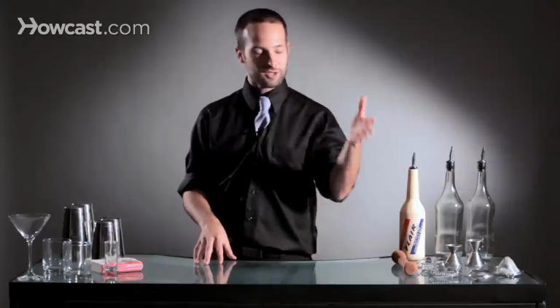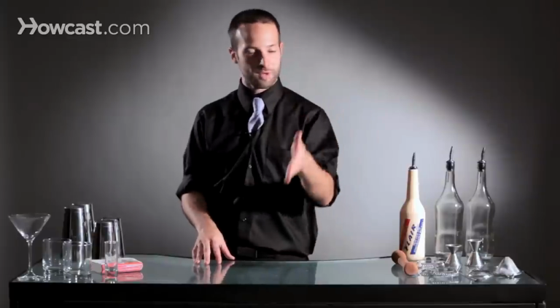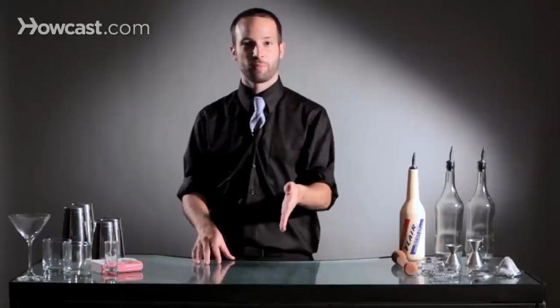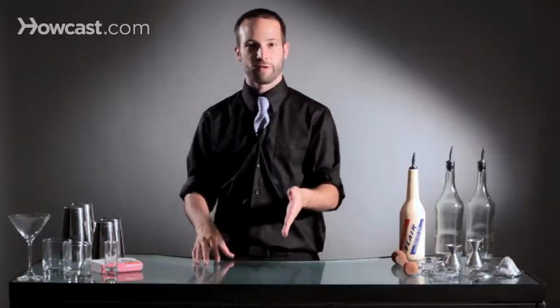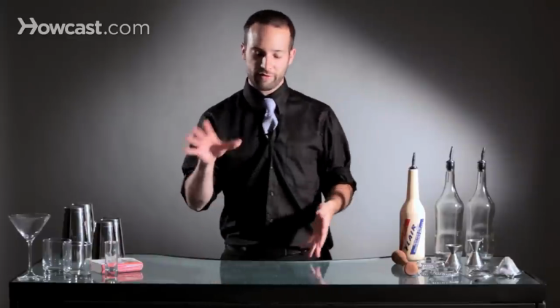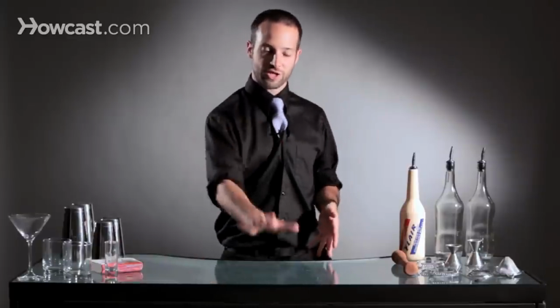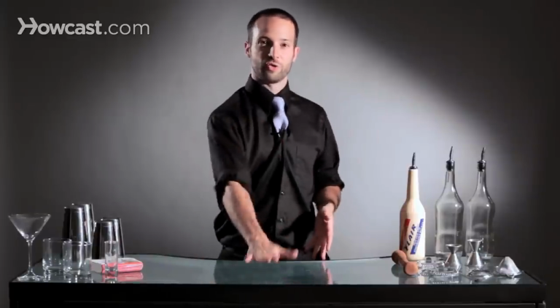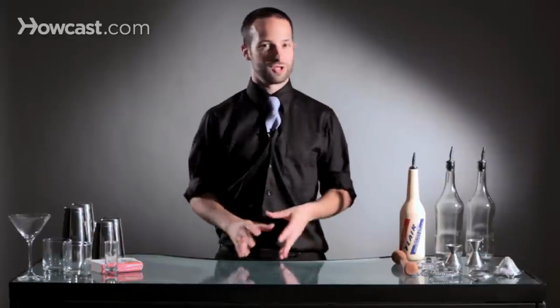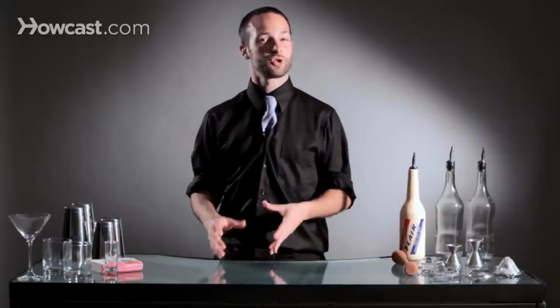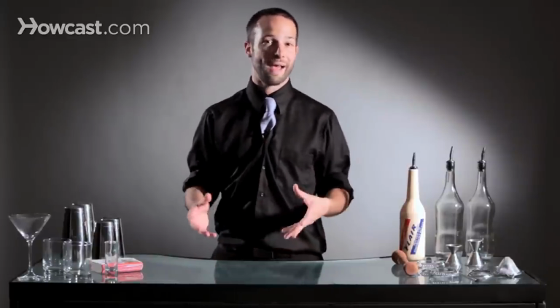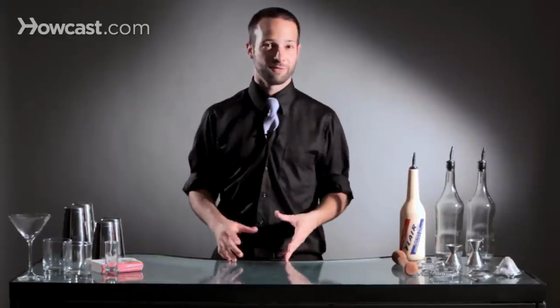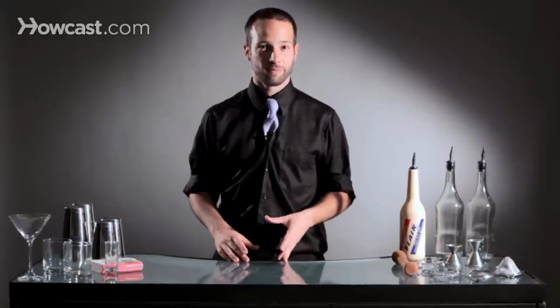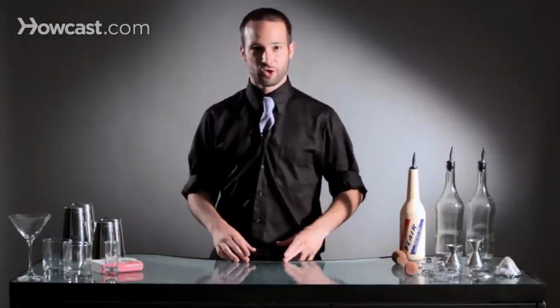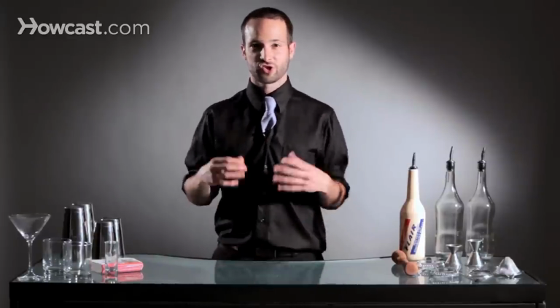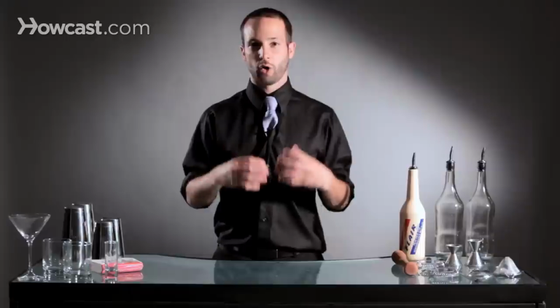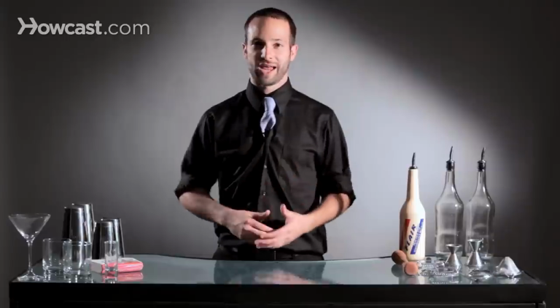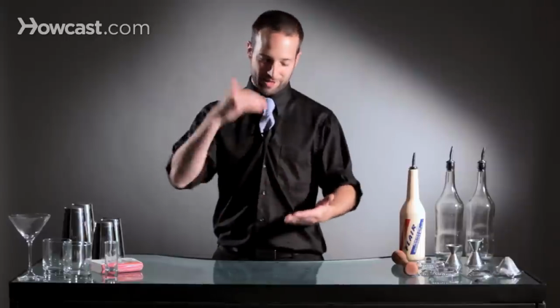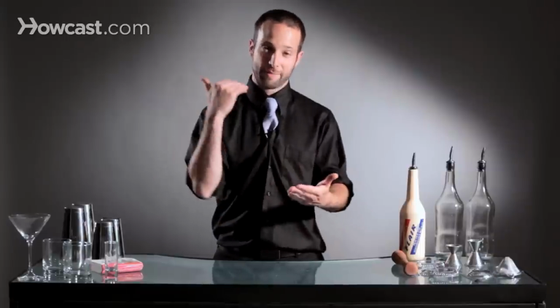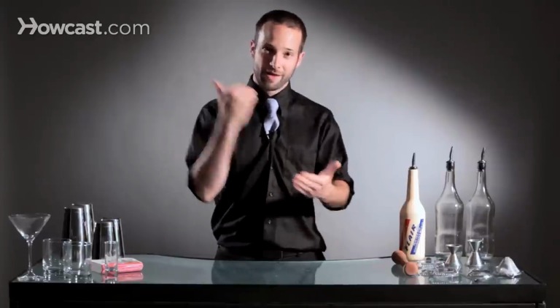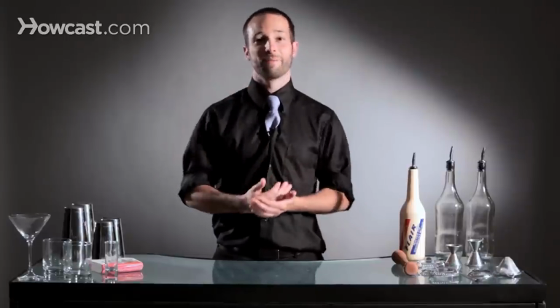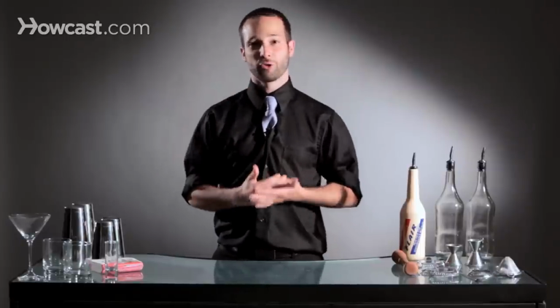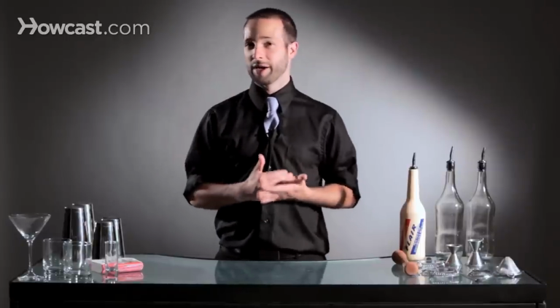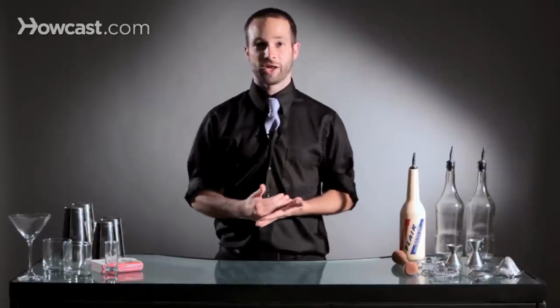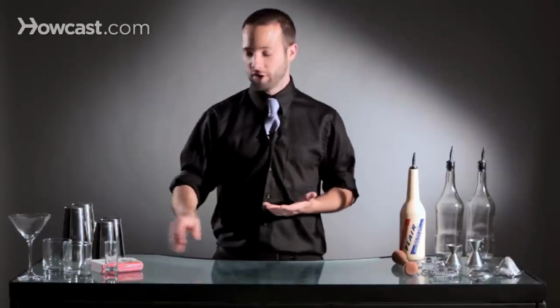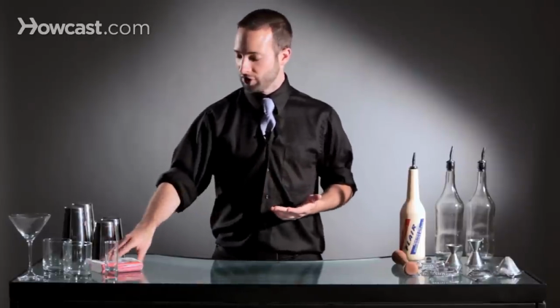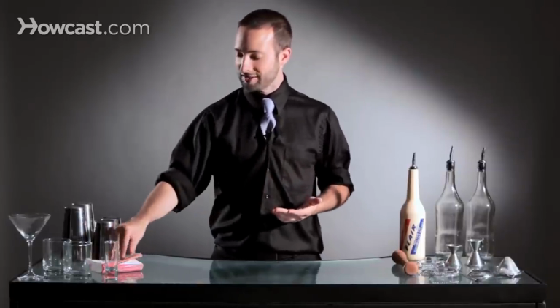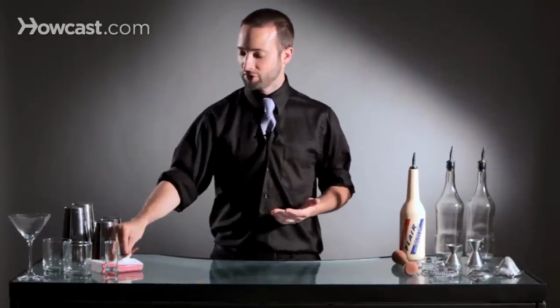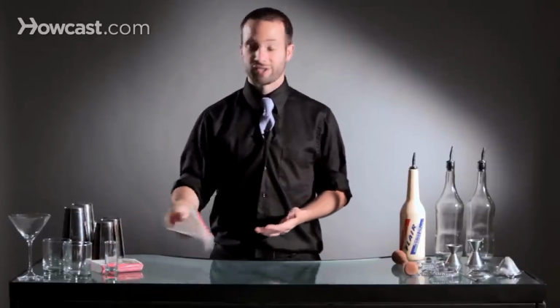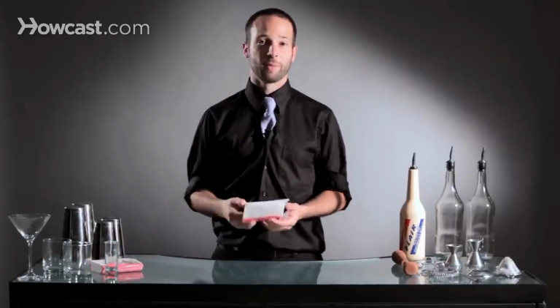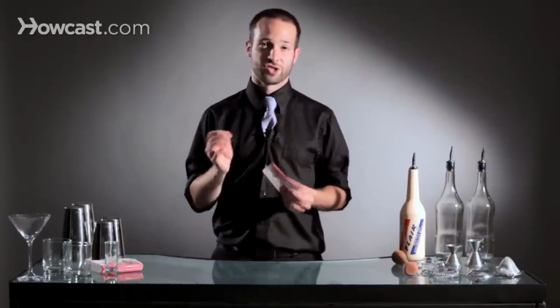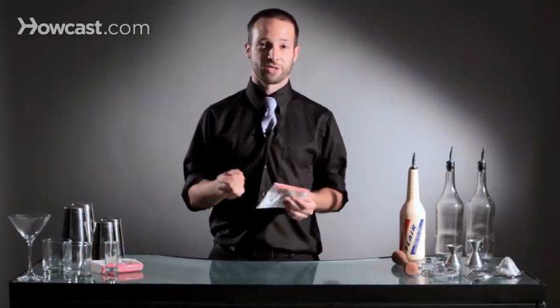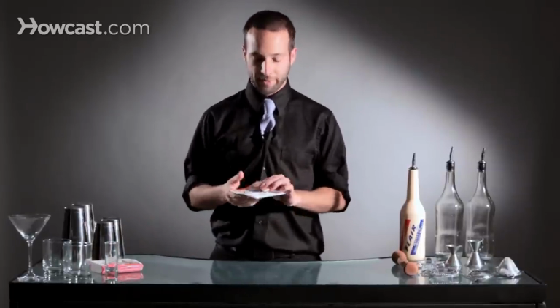A guest walks up to your bar, and the very first thing you do is place a coaster or a napkin in front of them. It's starting off with the statement: I am not your everyday bartender. The concept is really simple, but there is a science behind it.